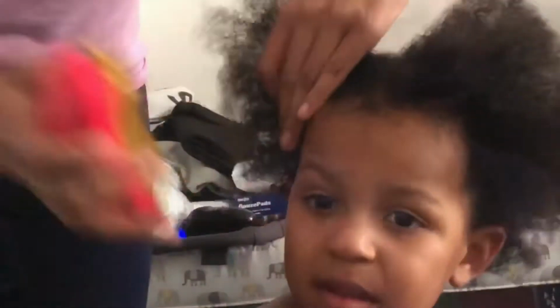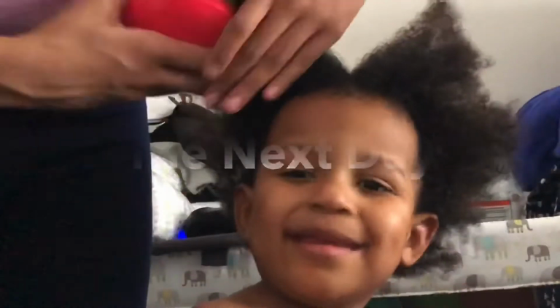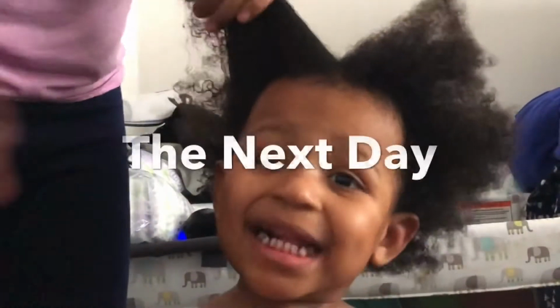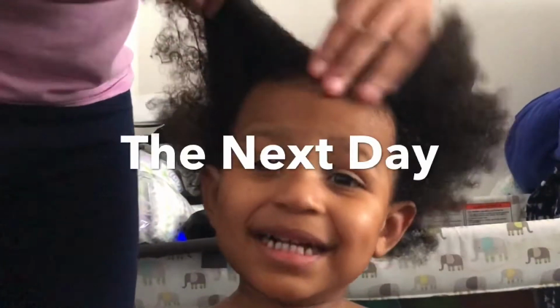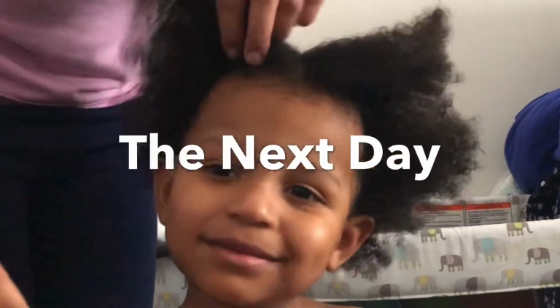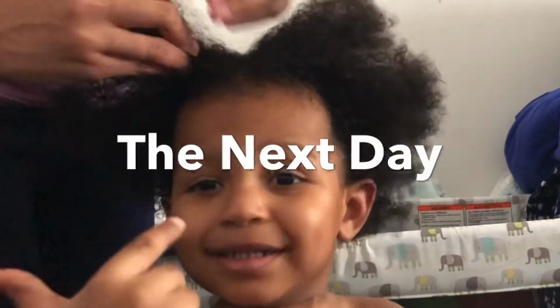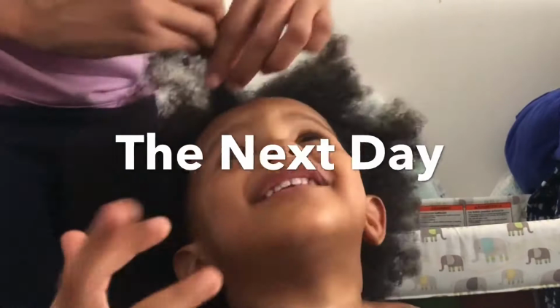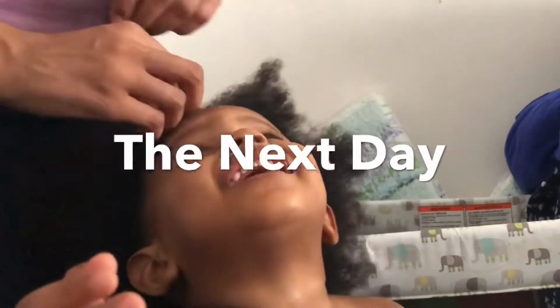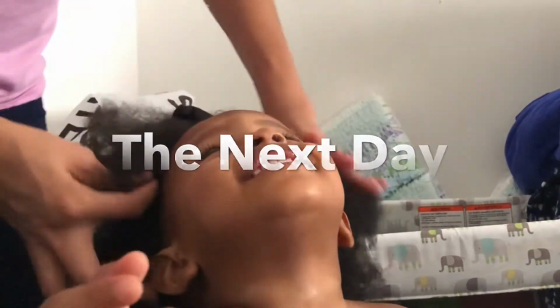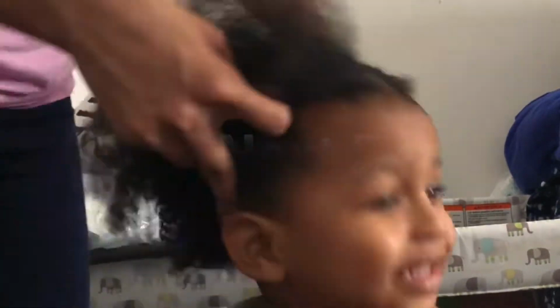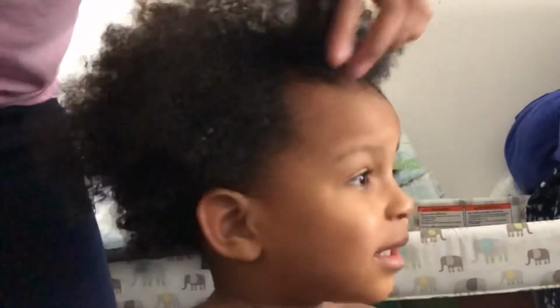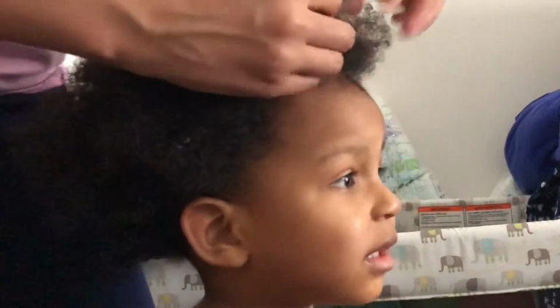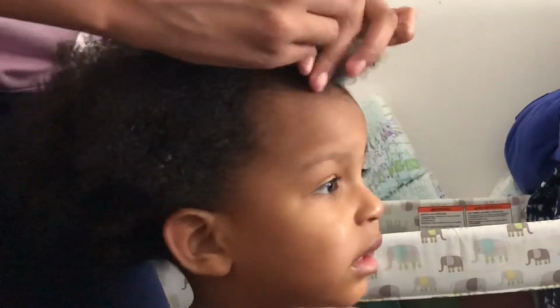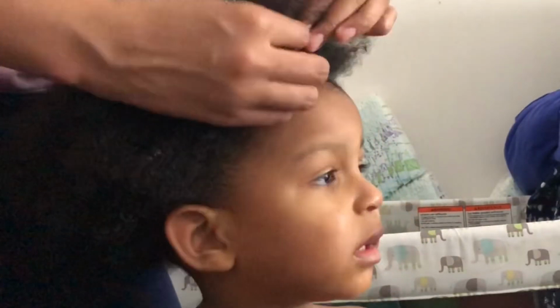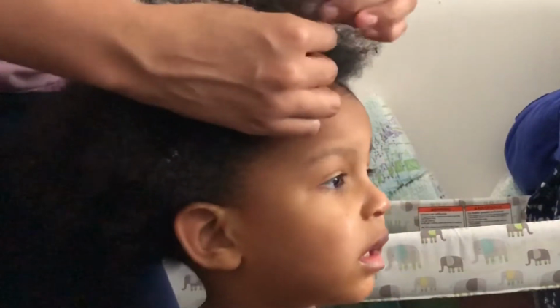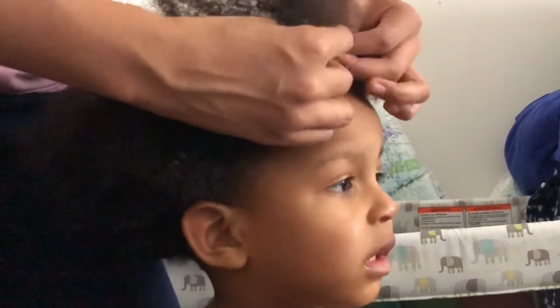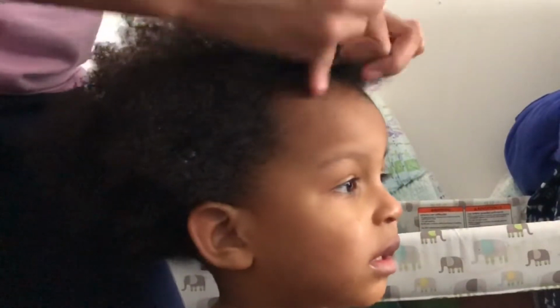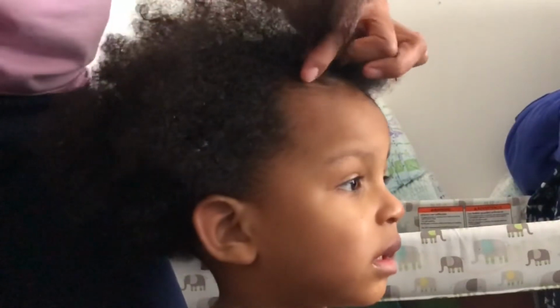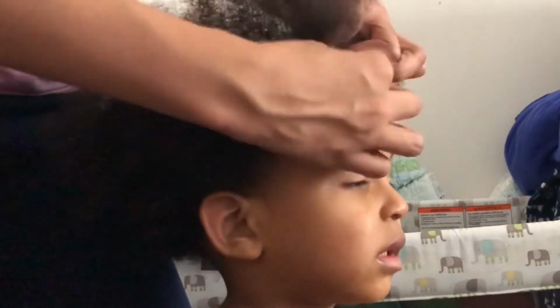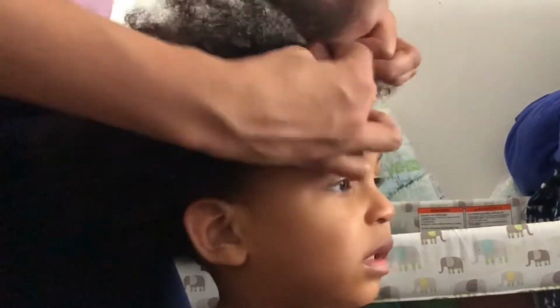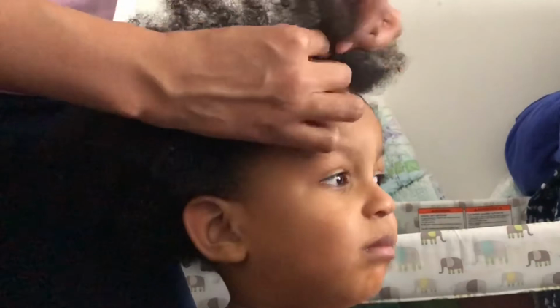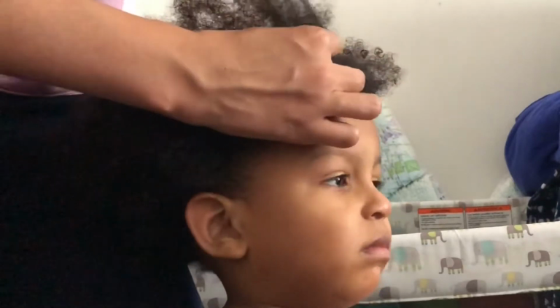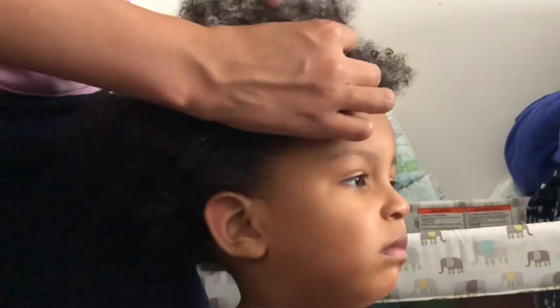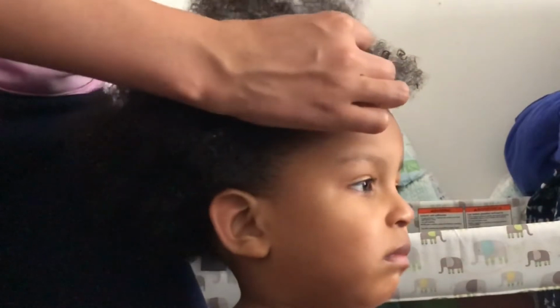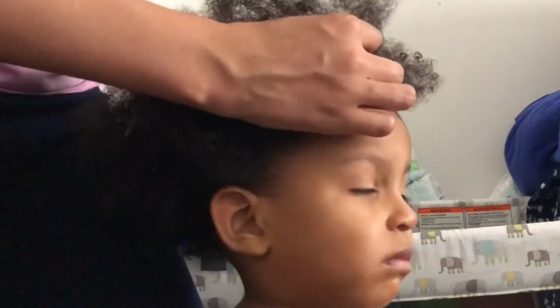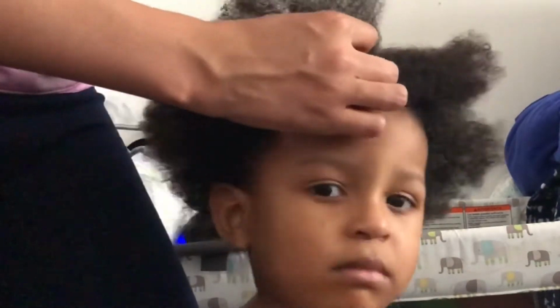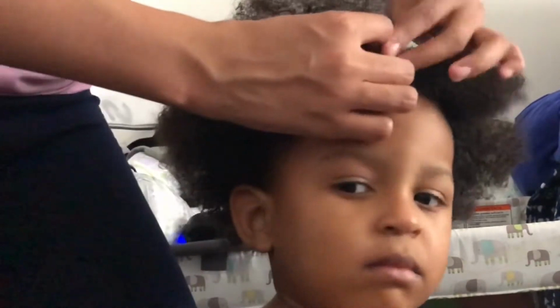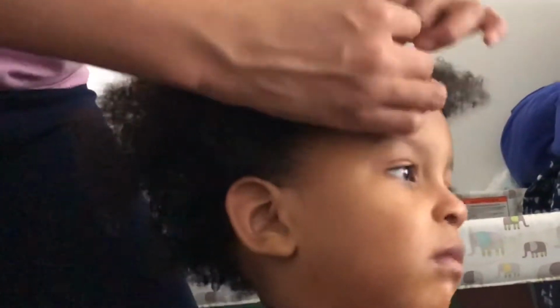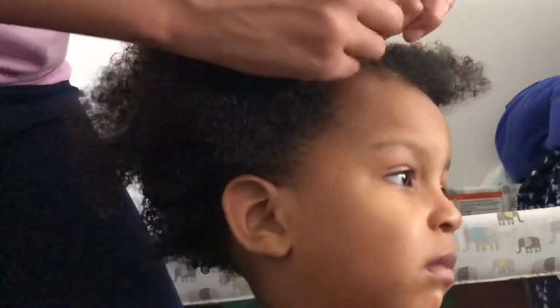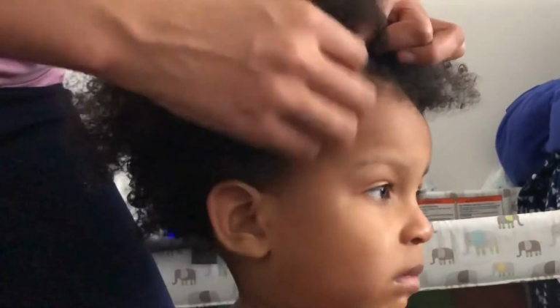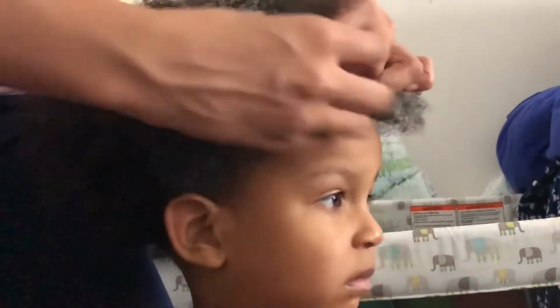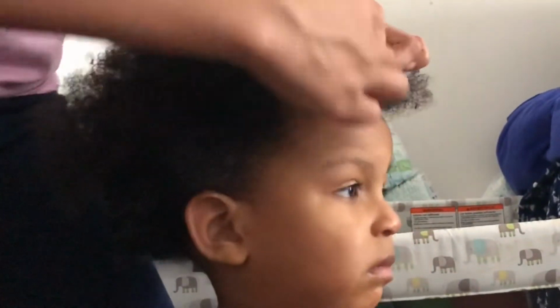Just so you guys know, I am not a professional — this is just something I learned how to do on my own. I just love doing hair whenever I can, especially mine and my kids'.